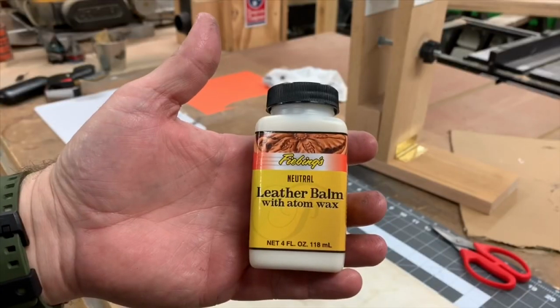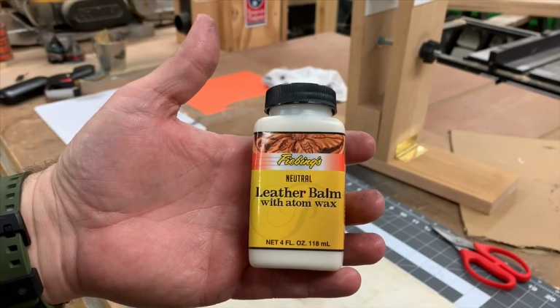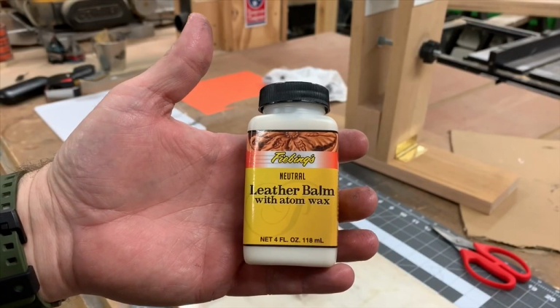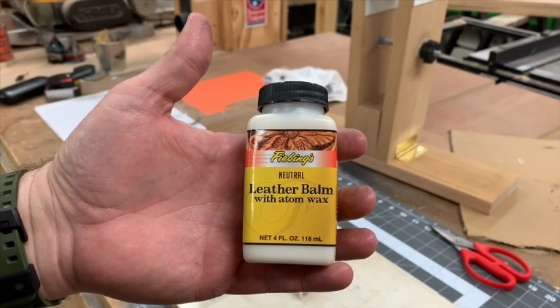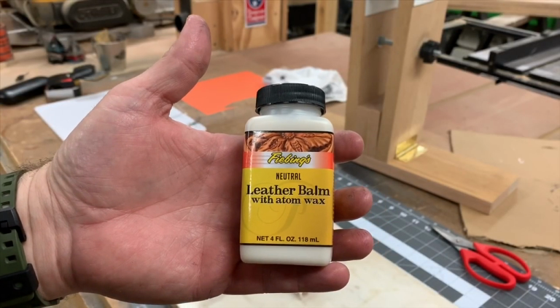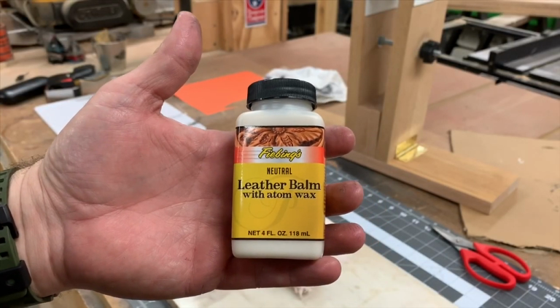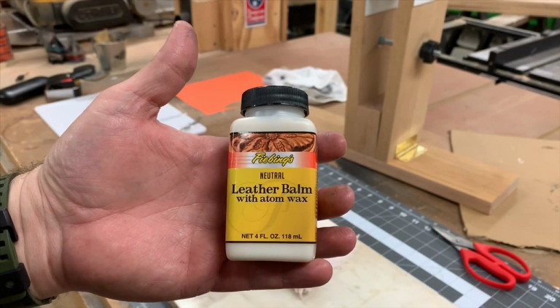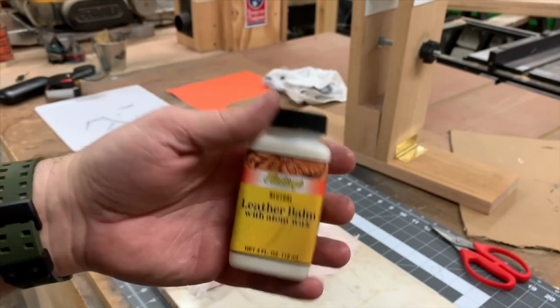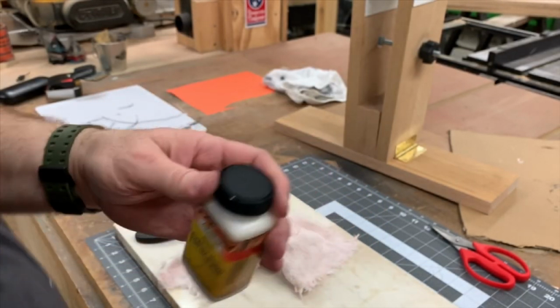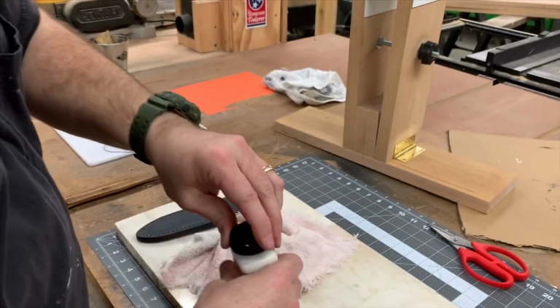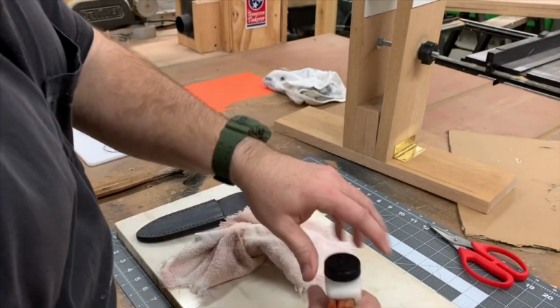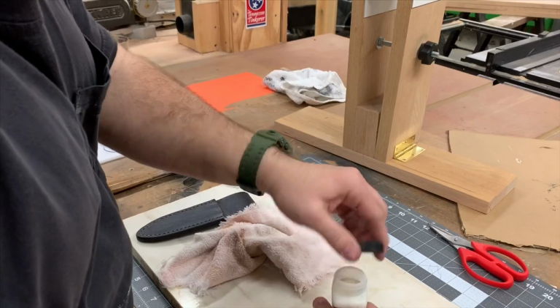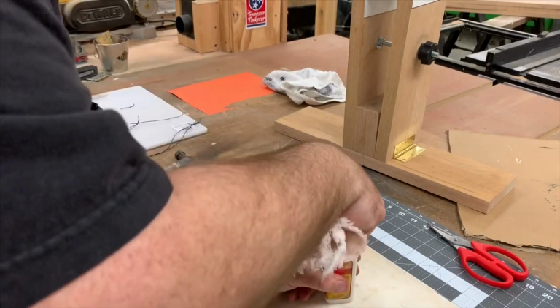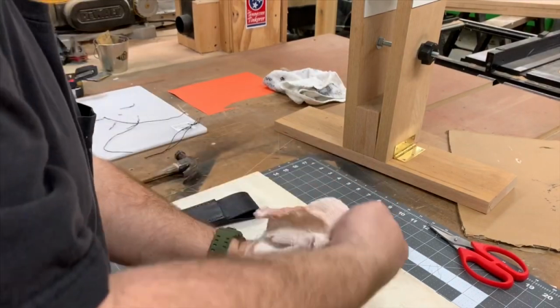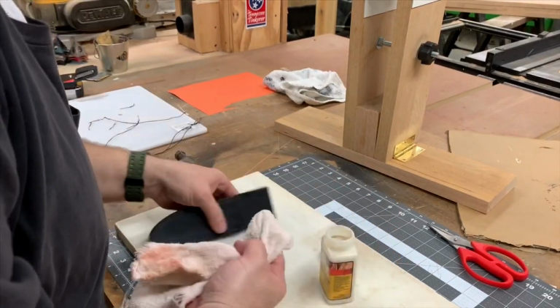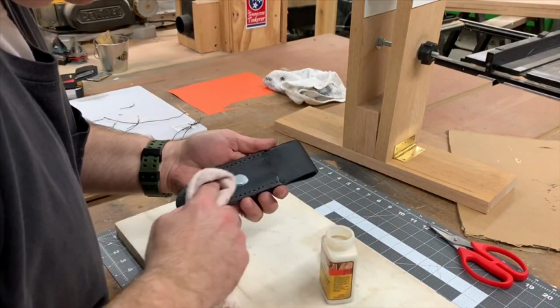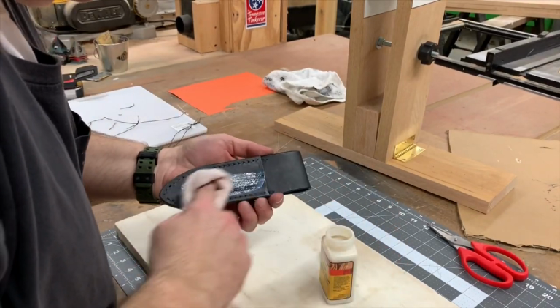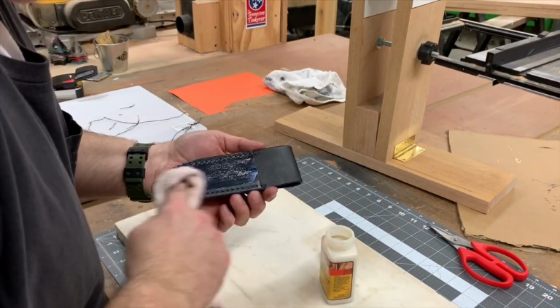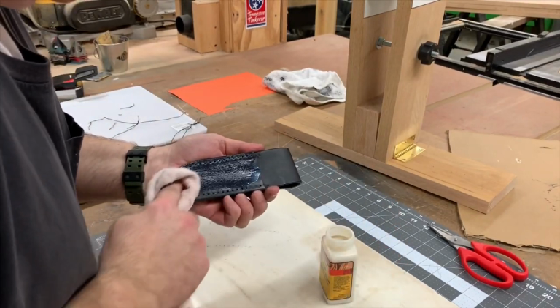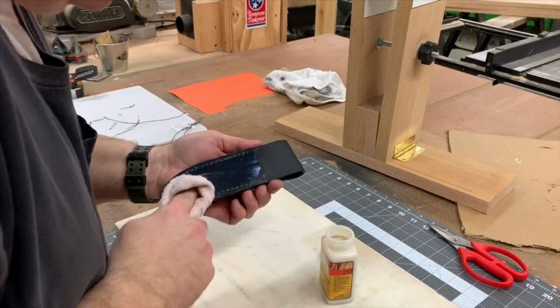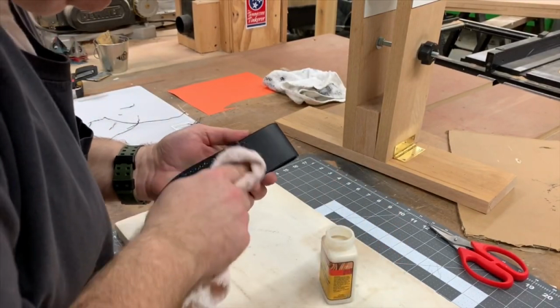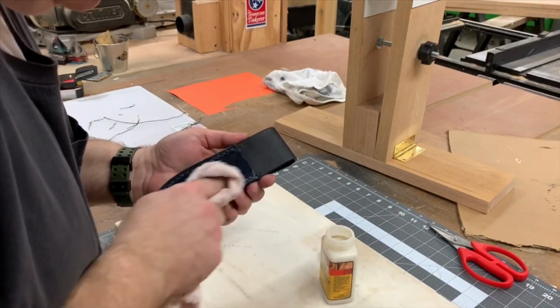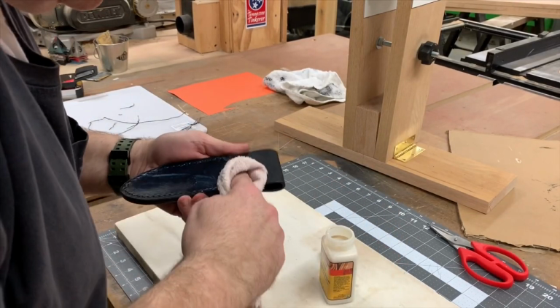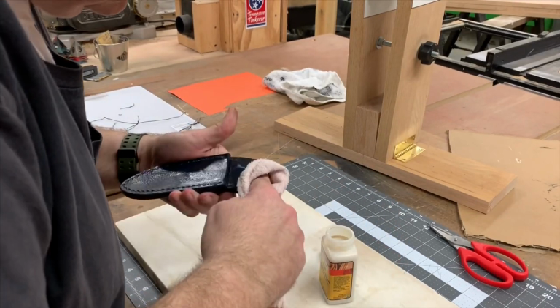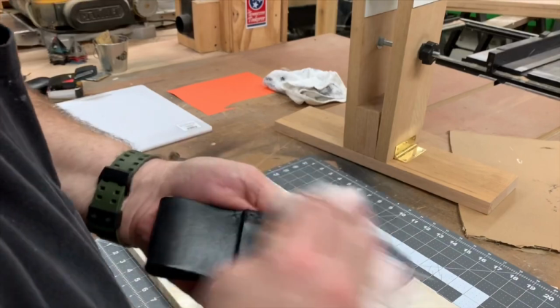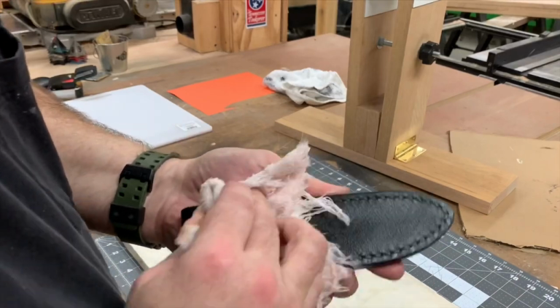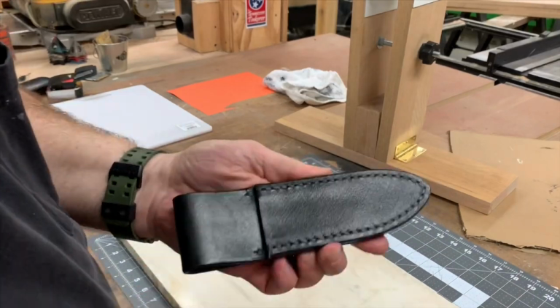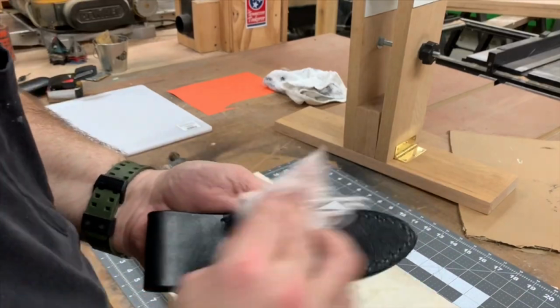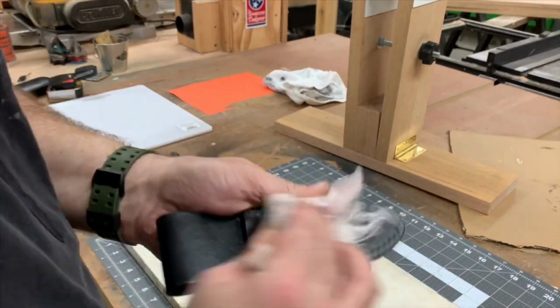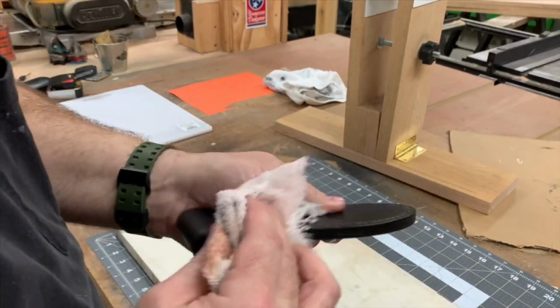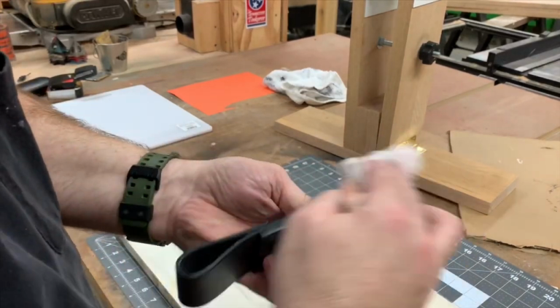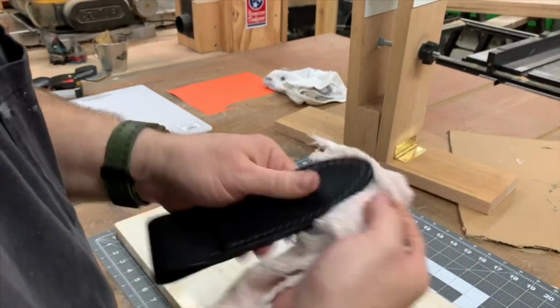The last thing to do is to shine up the sheath. I like this leather balm. You rub it on with a clean cloth and let it dry, and then using another cloth, you buff it to a shine.